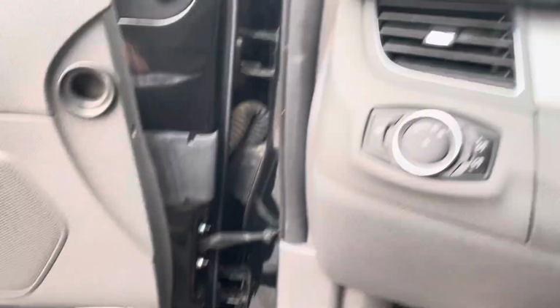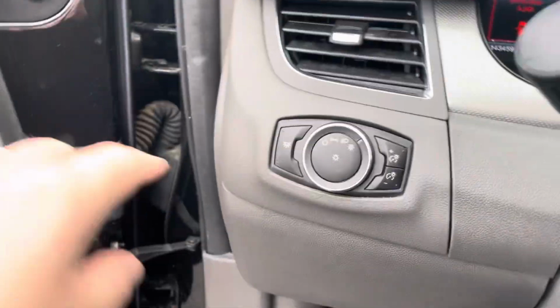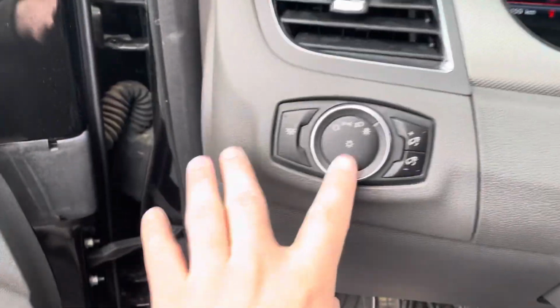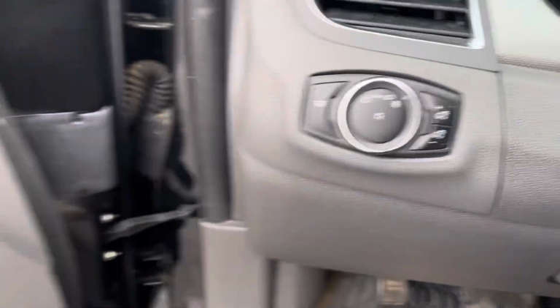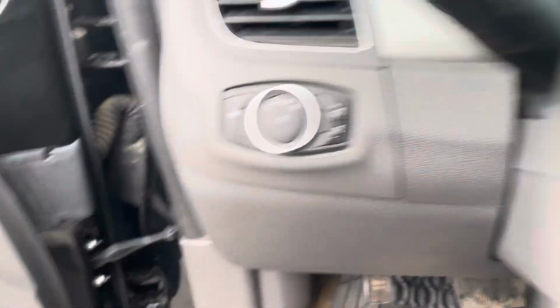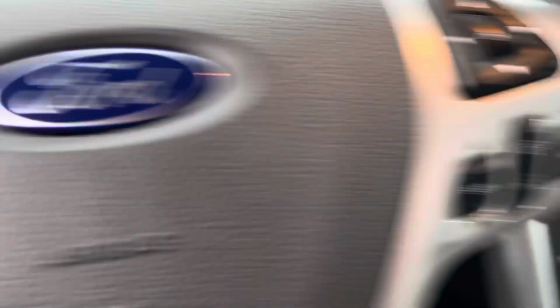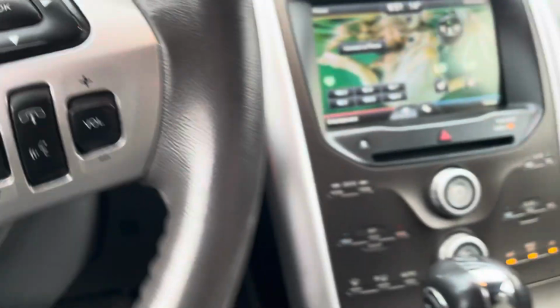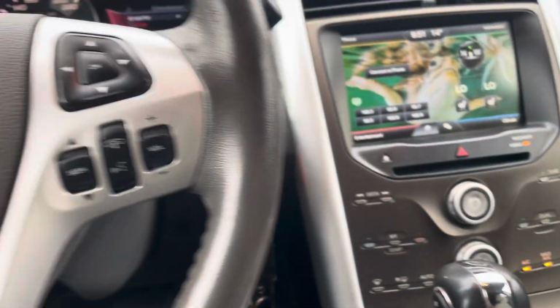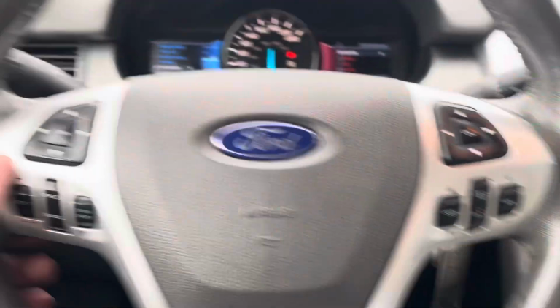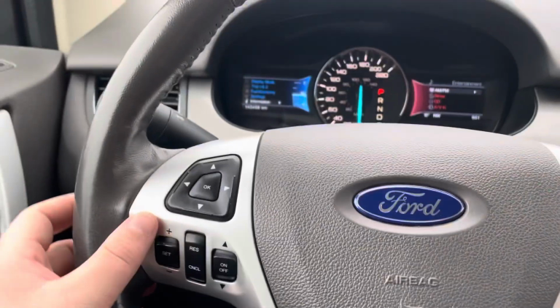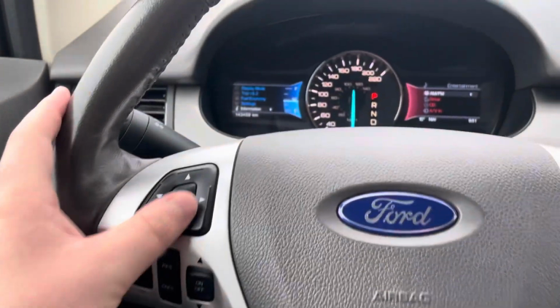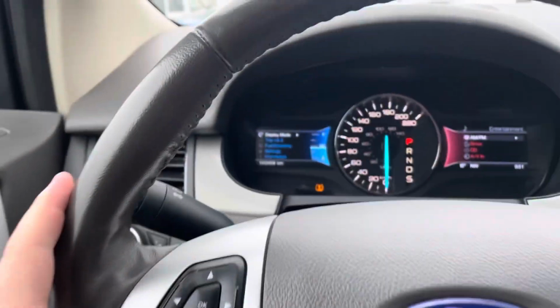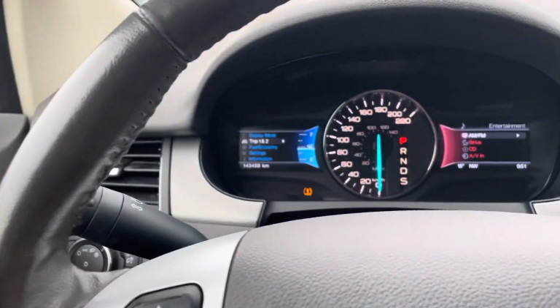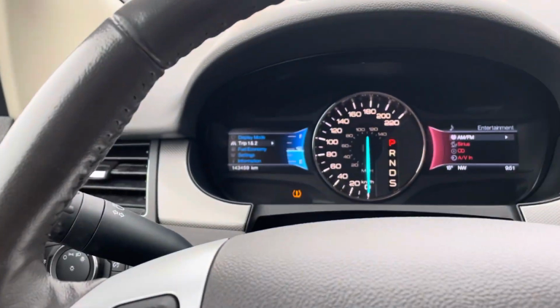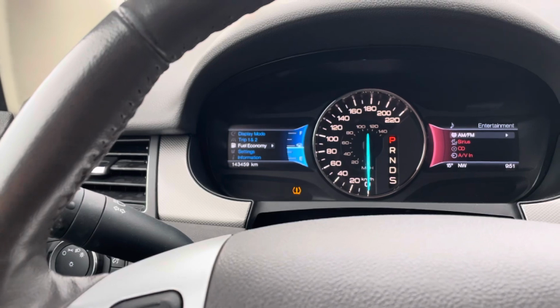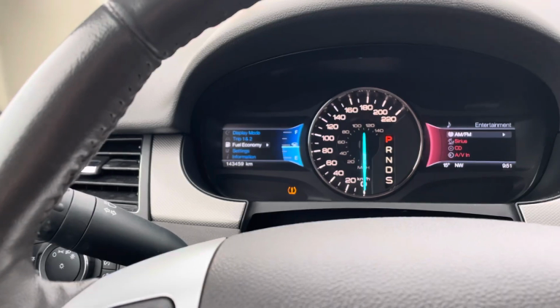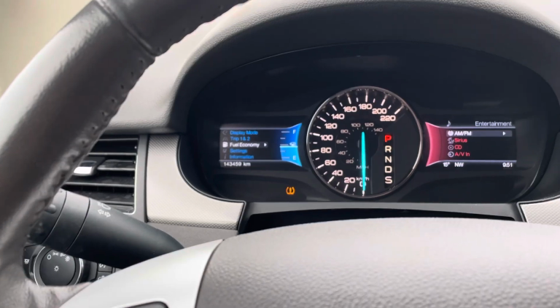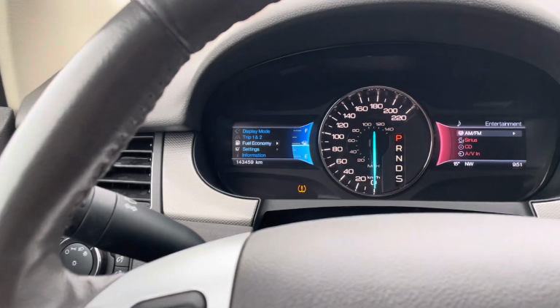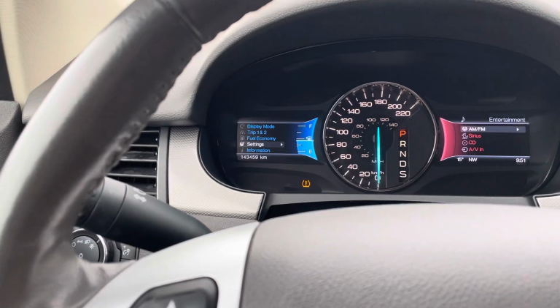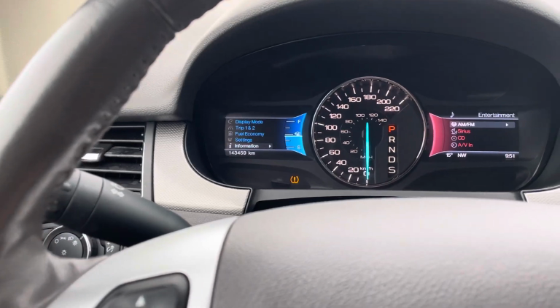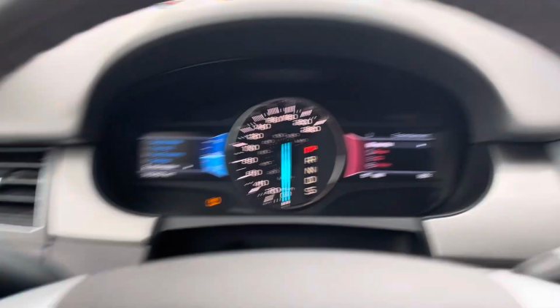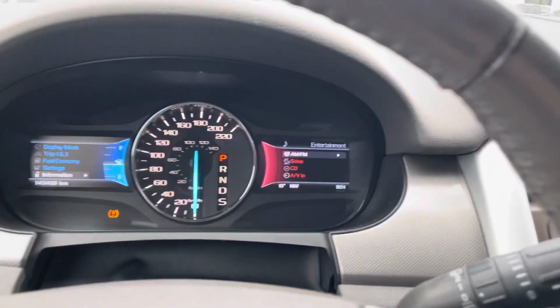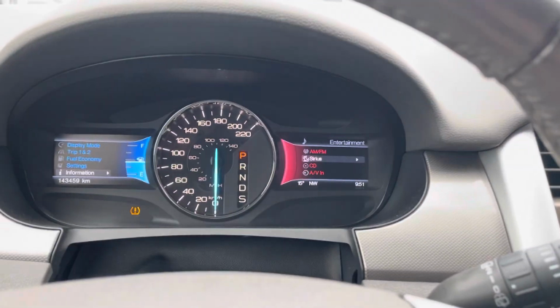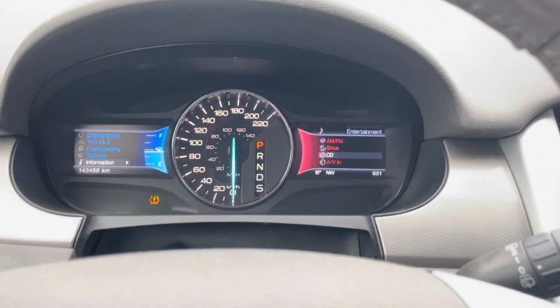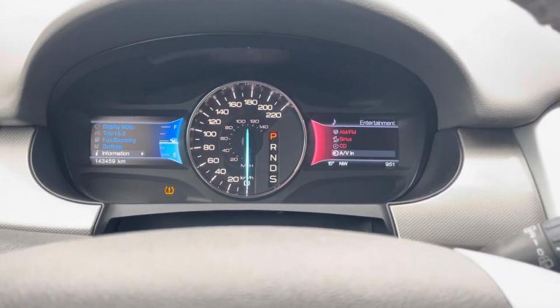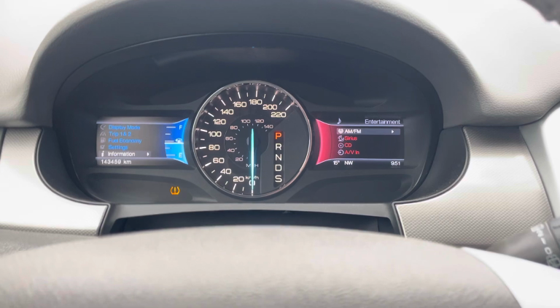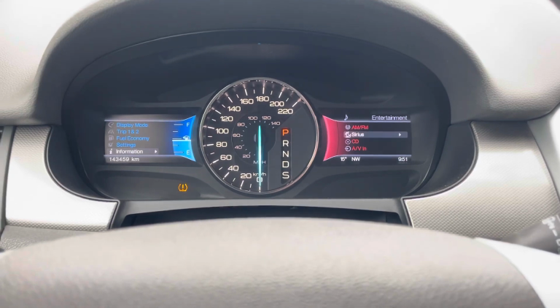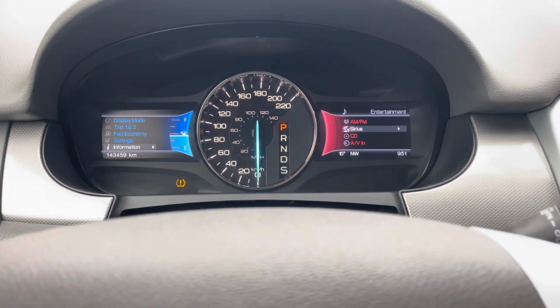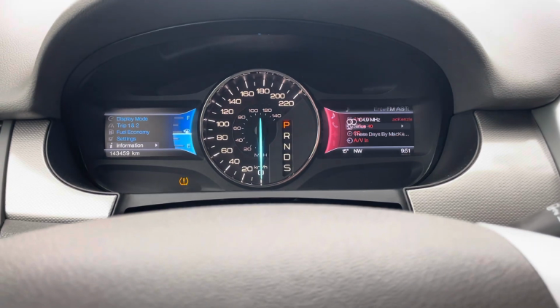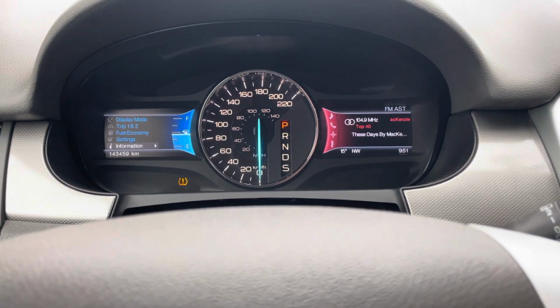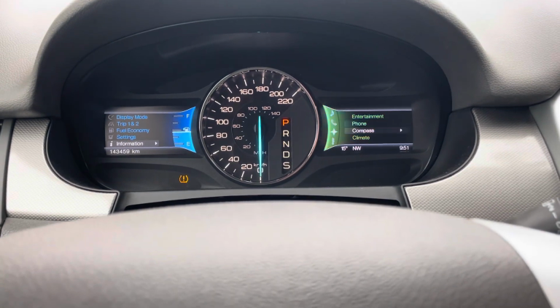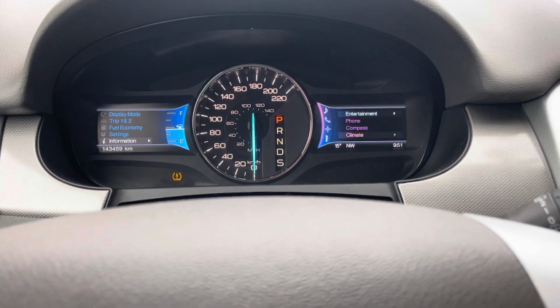You have your lights here, and then this nice steering wheel — you can rifle through and see your display settings like so. On the left side you can change the radio, put in a CD, Bluetooth, all that stuff too.